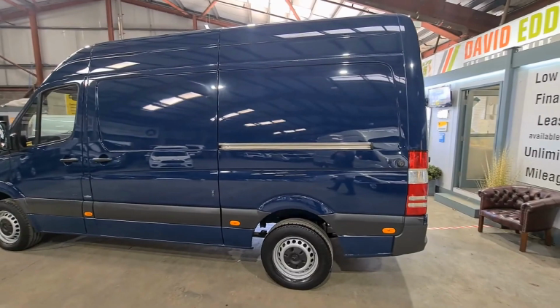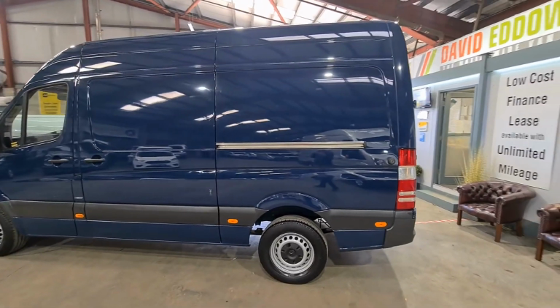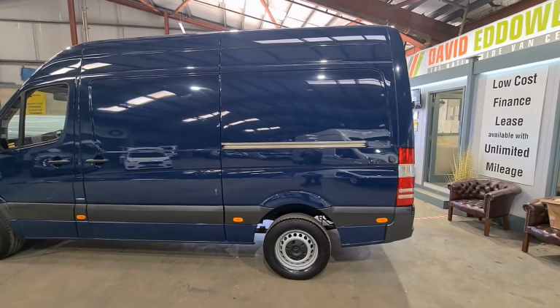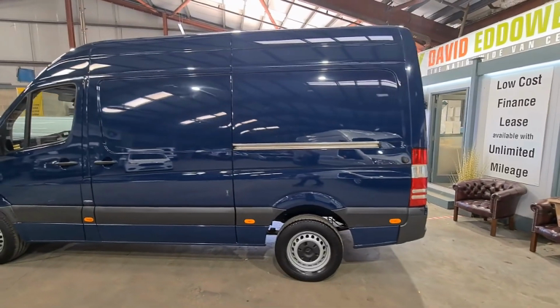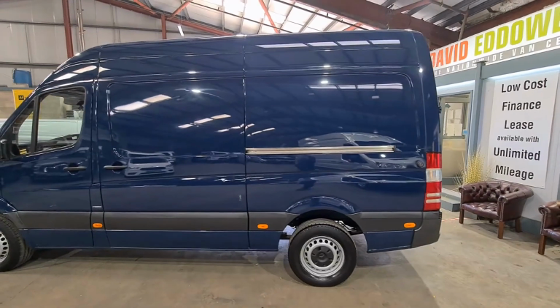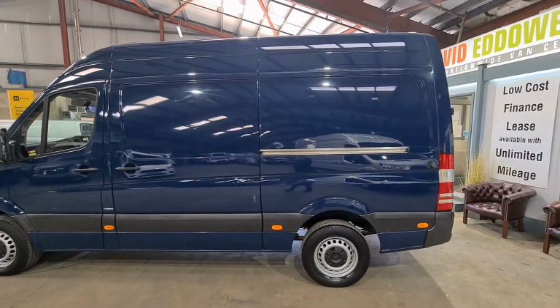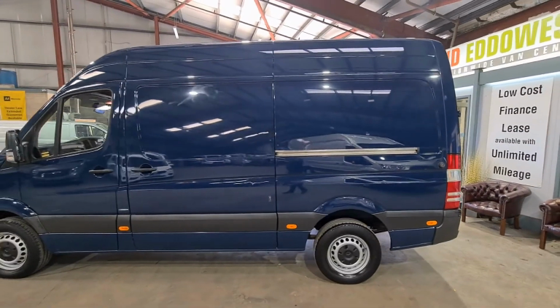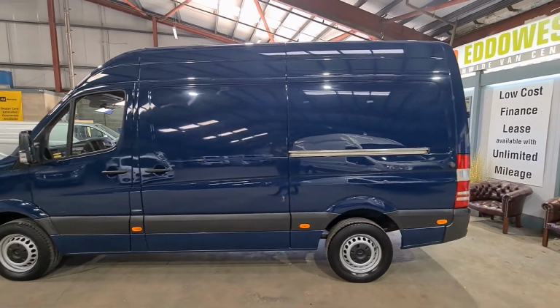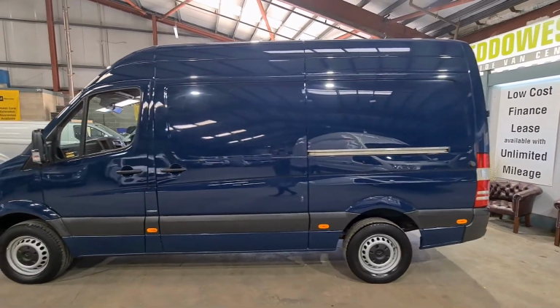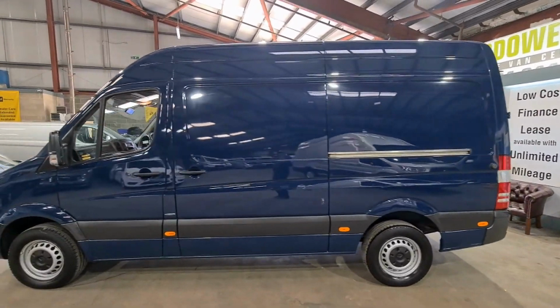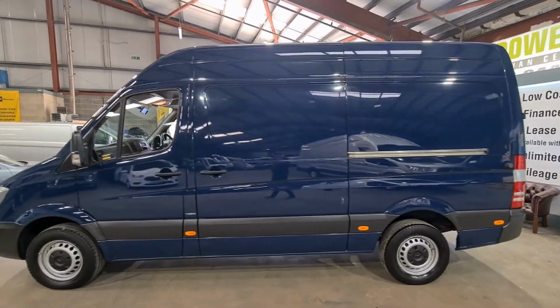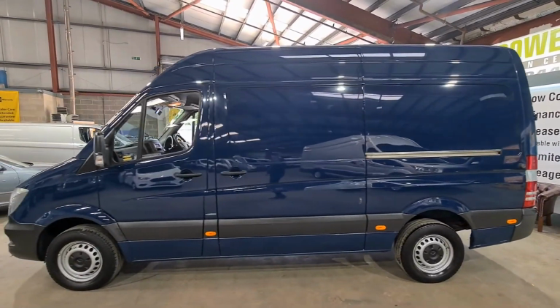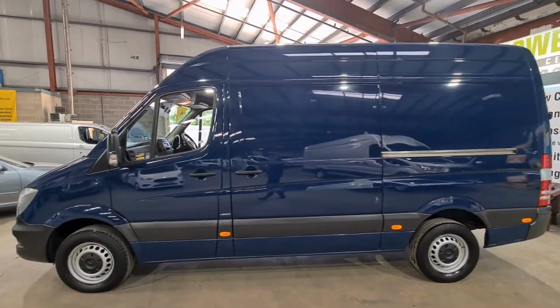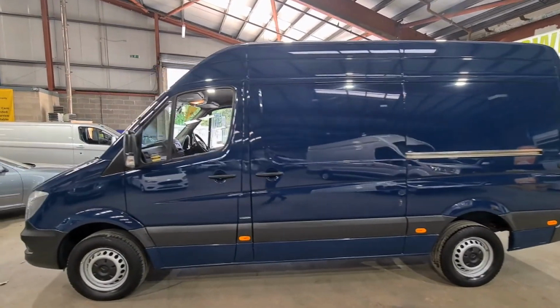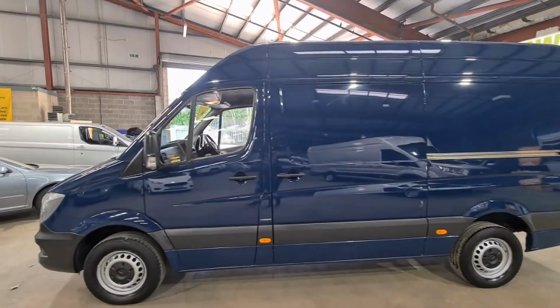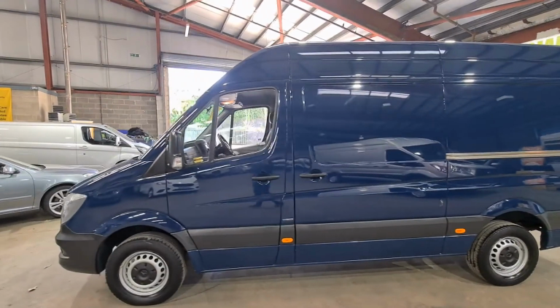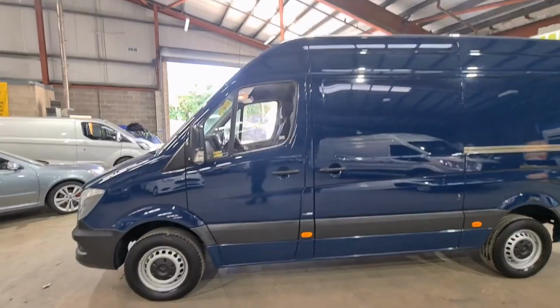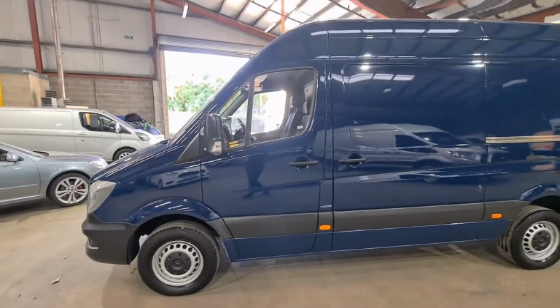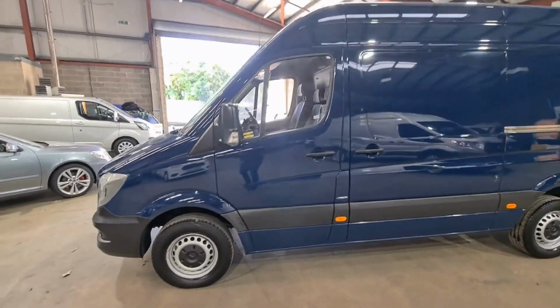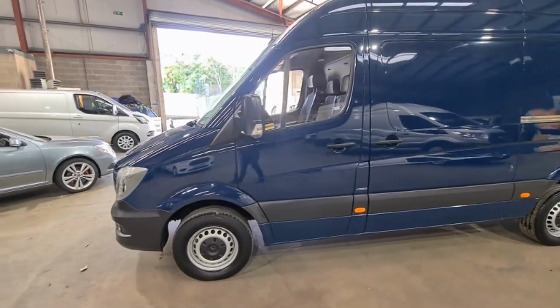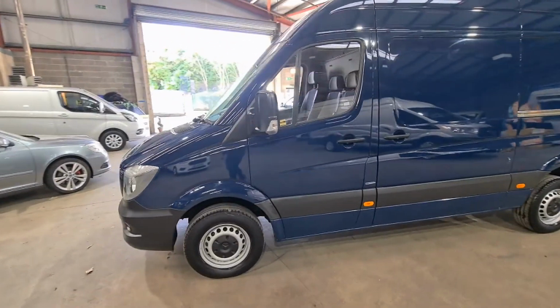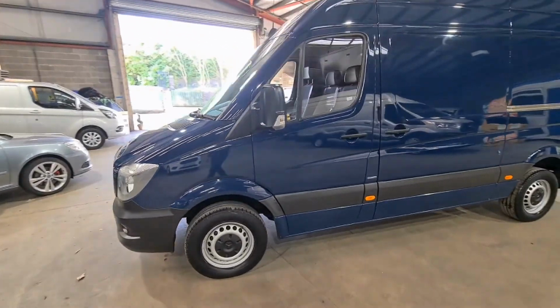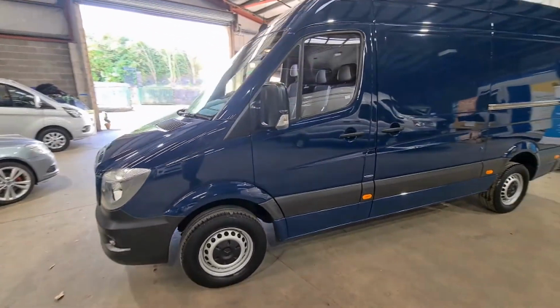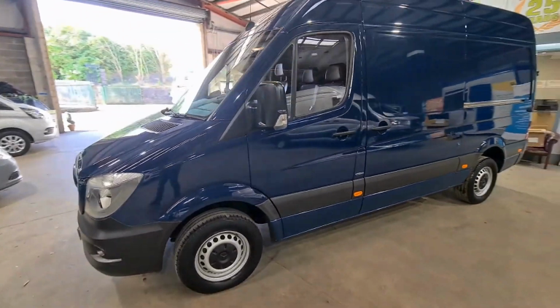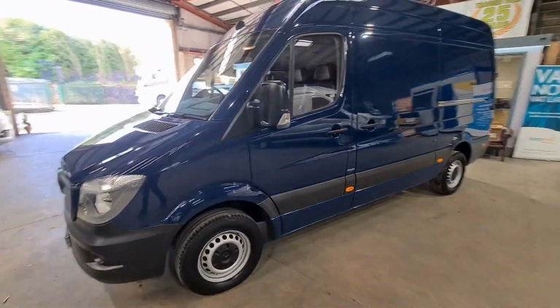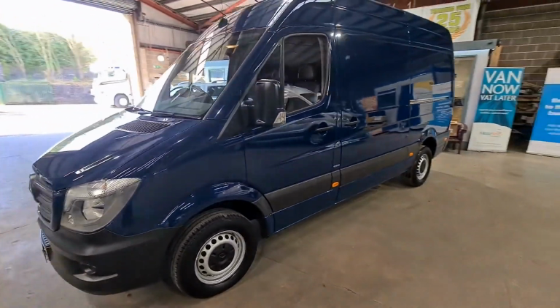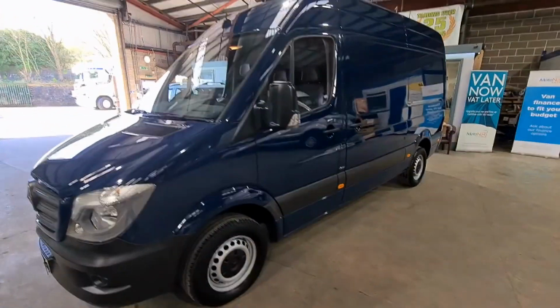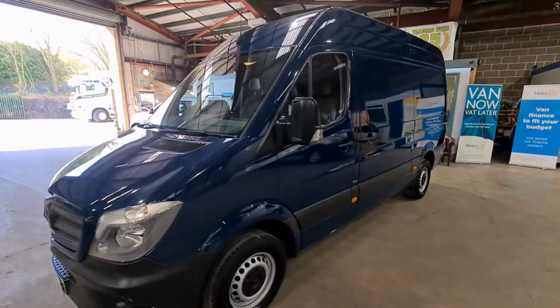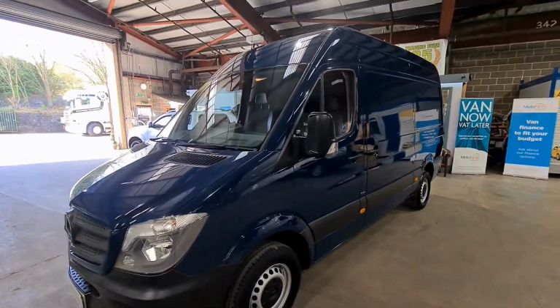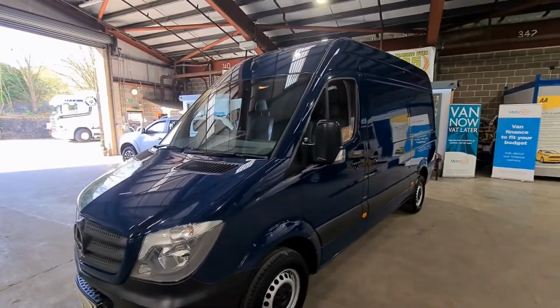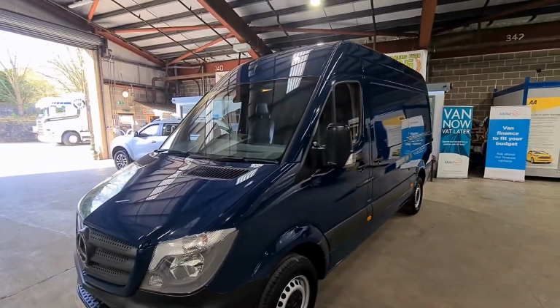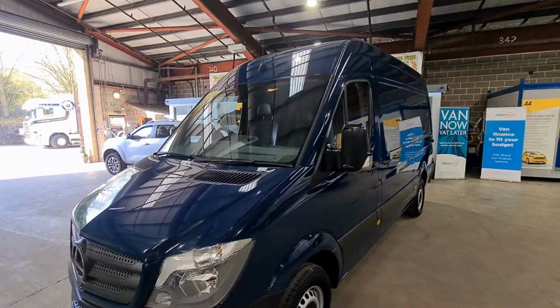Alternatively, nationwide delivery is available. So why not visit us today at www.DavidEddowes.com to see our full range of vehicles, or contact us to discuss your requirements.